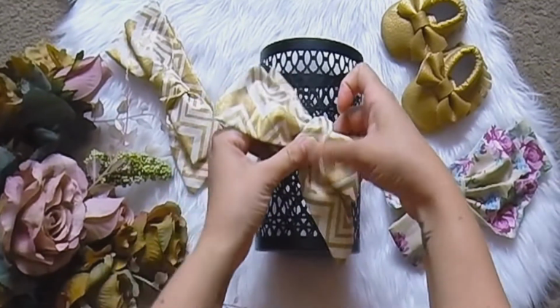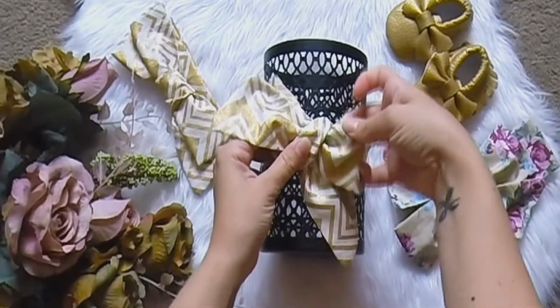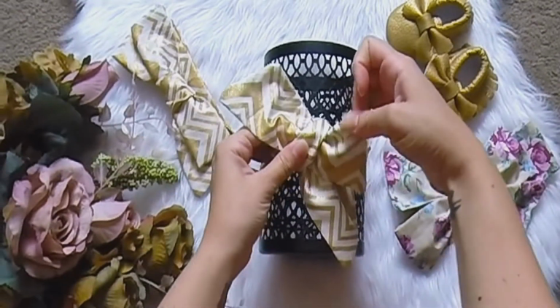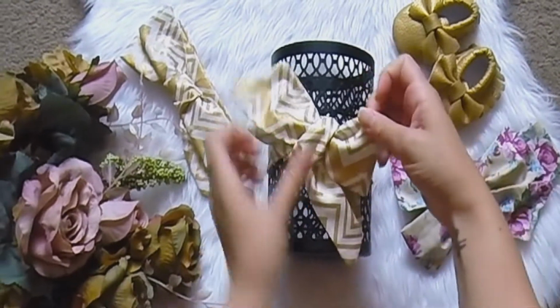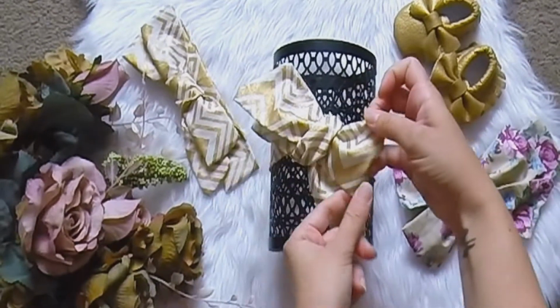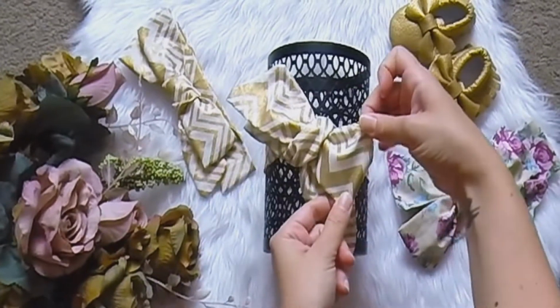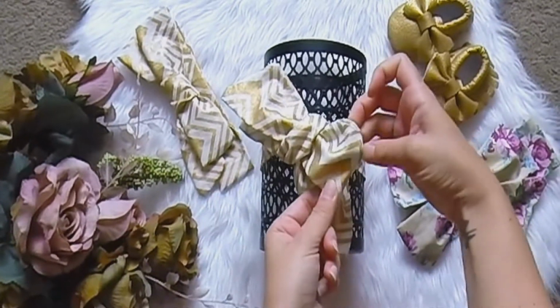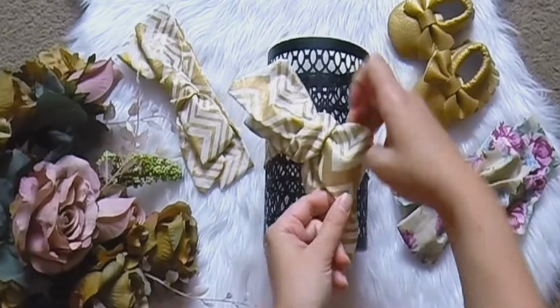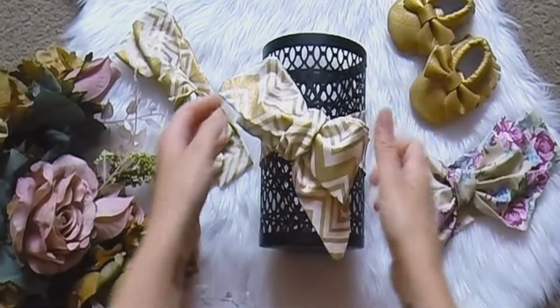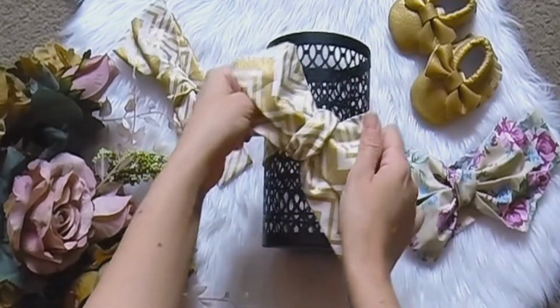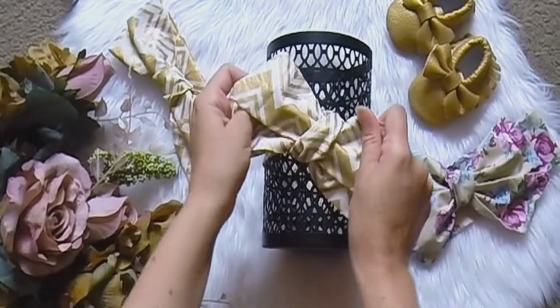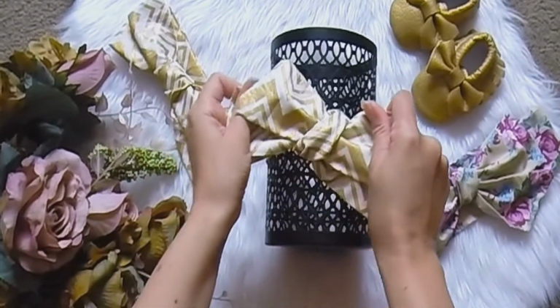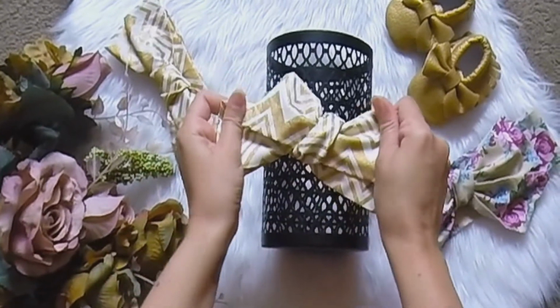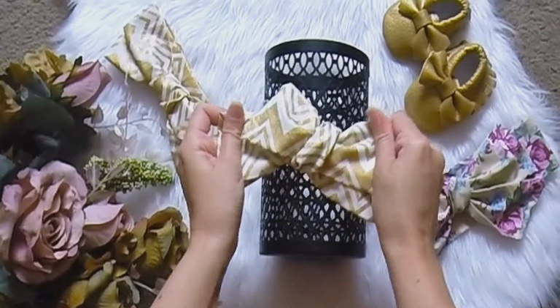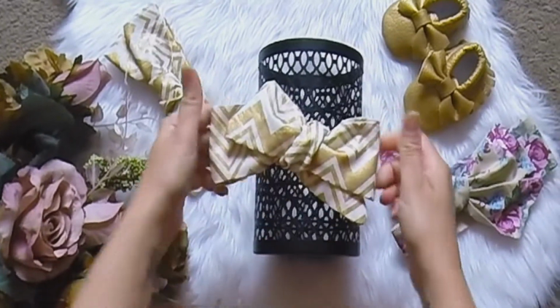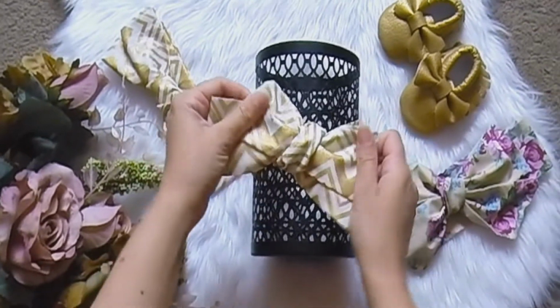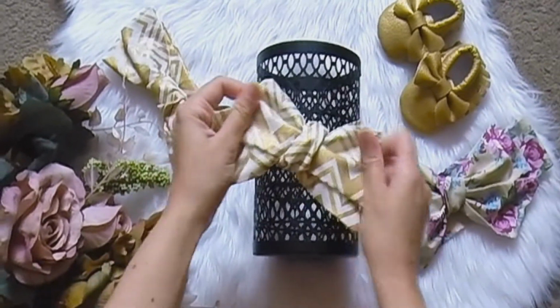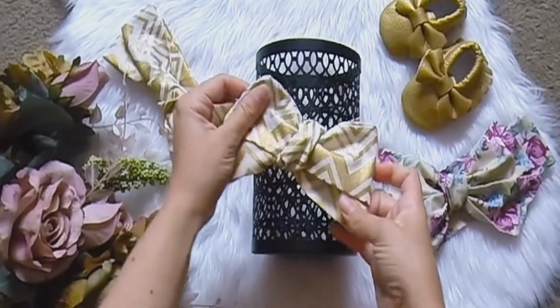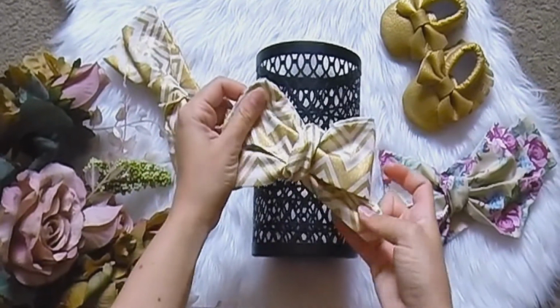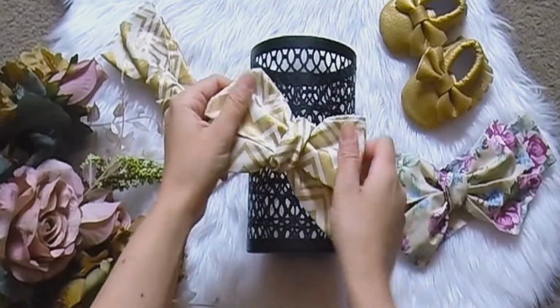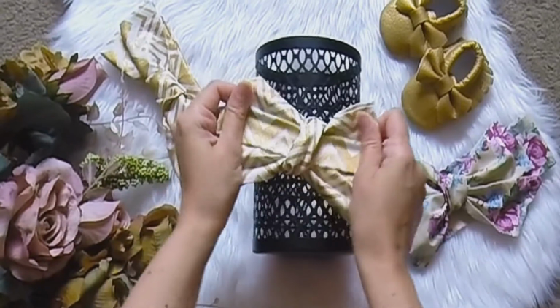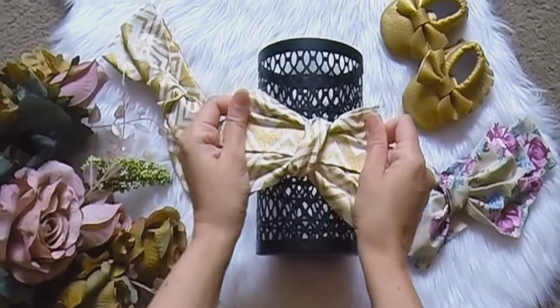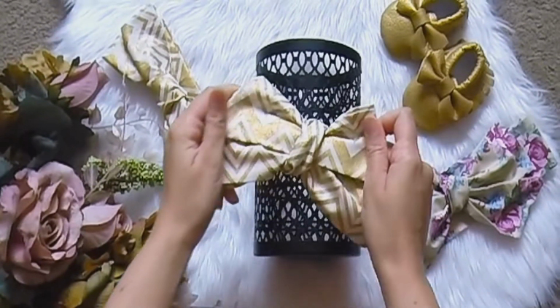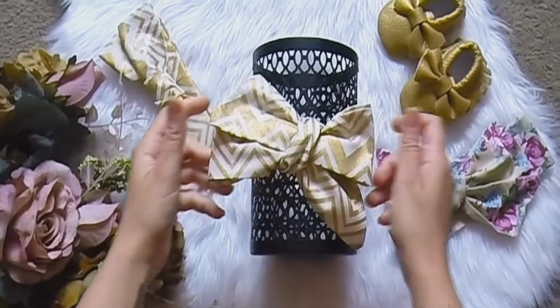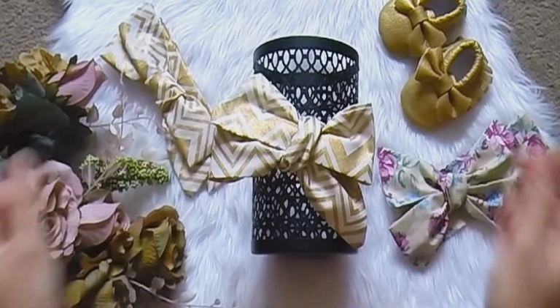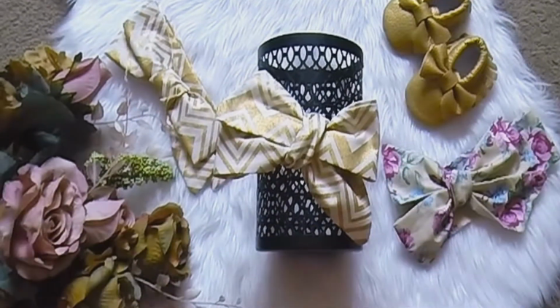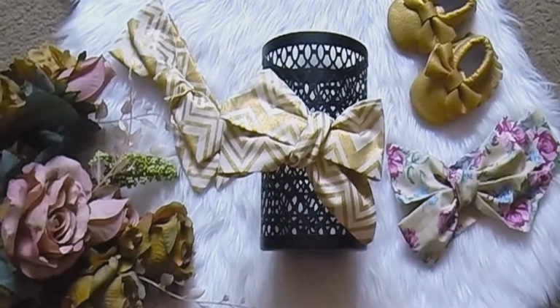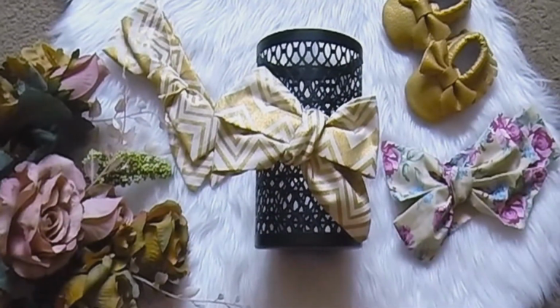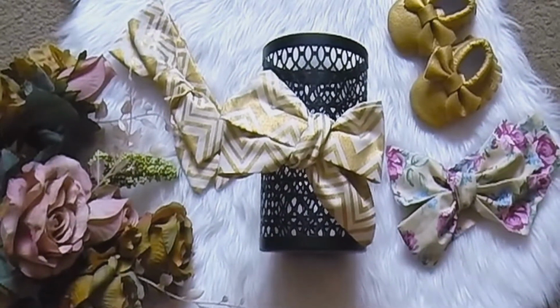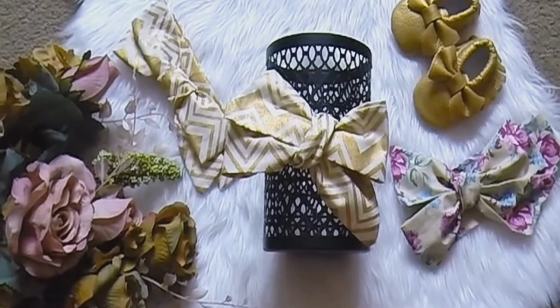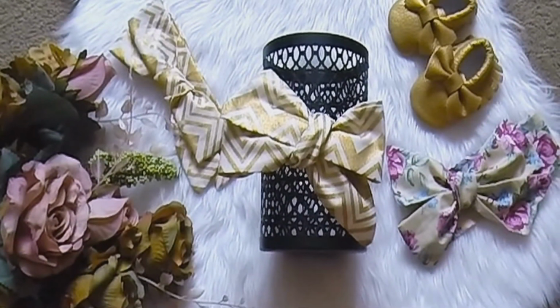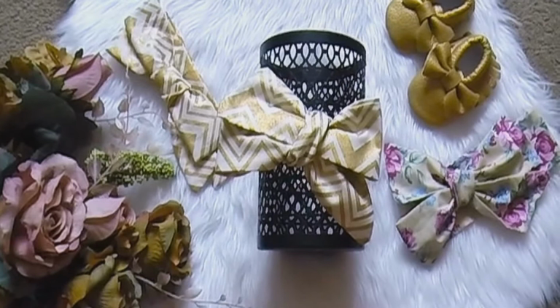Smooth out the fabric, tidy everything up, make sure it's all centred, gently pull, adjust and fix. This will help to make it more comfortable for your child. There, now you have yourself a beautiful big bow.